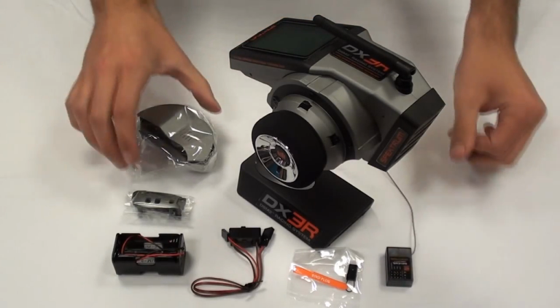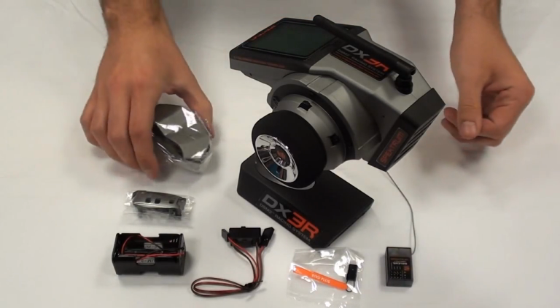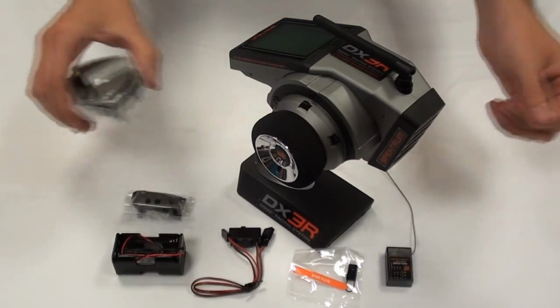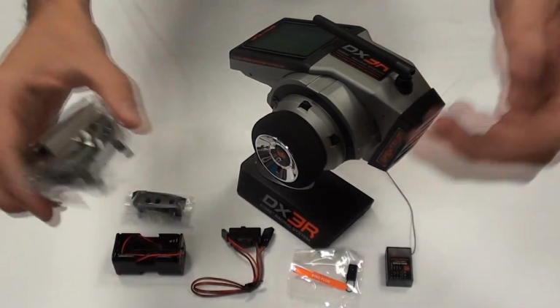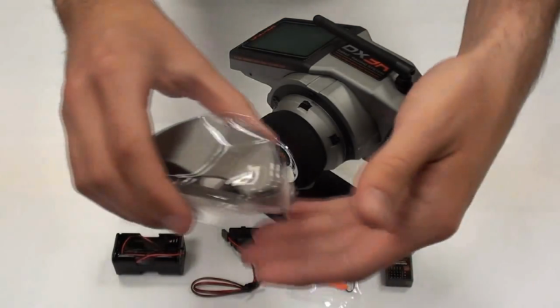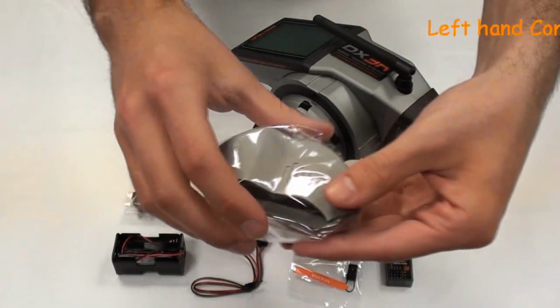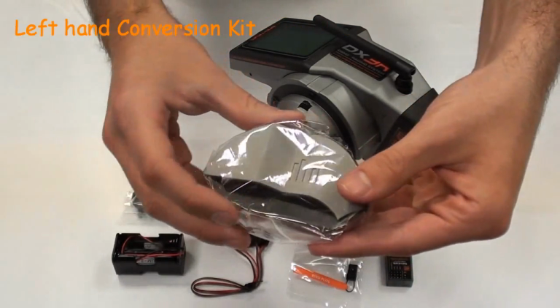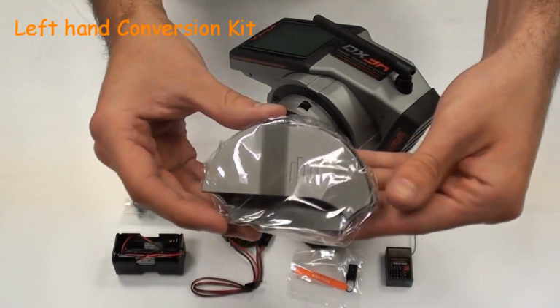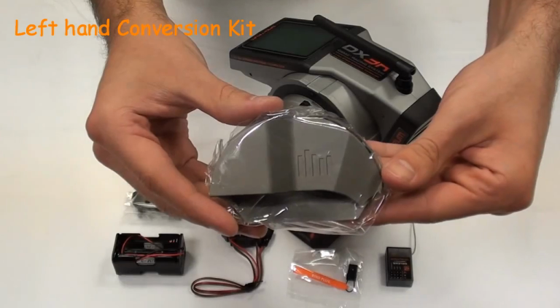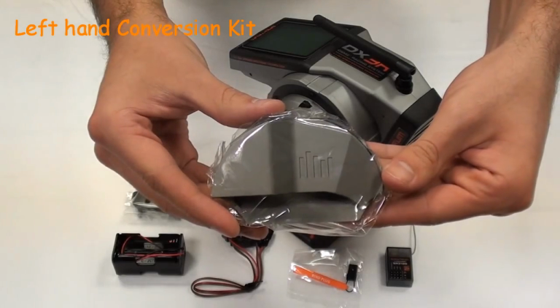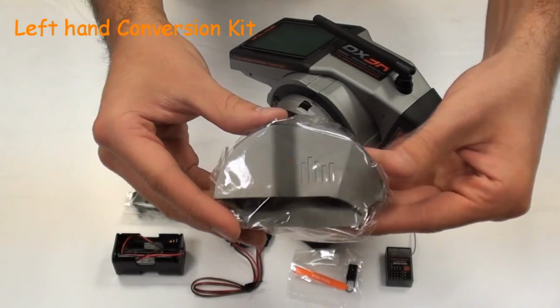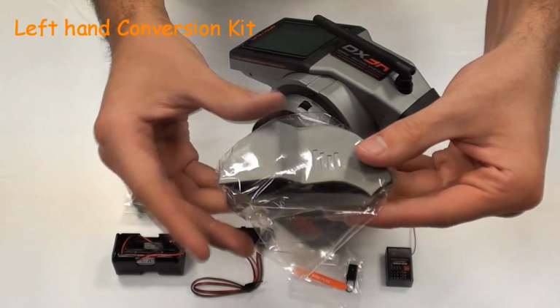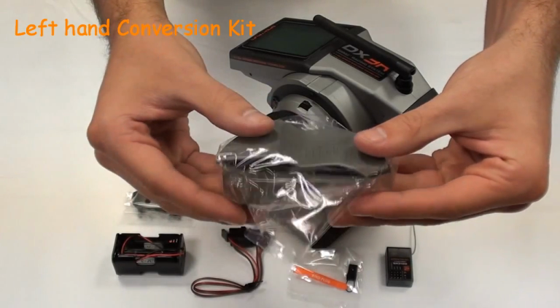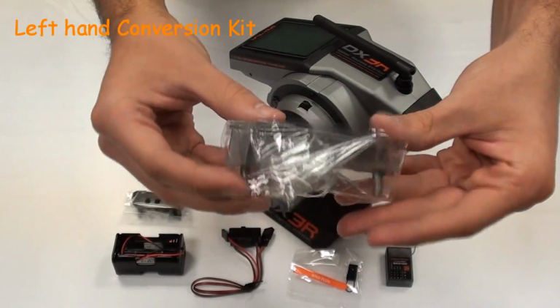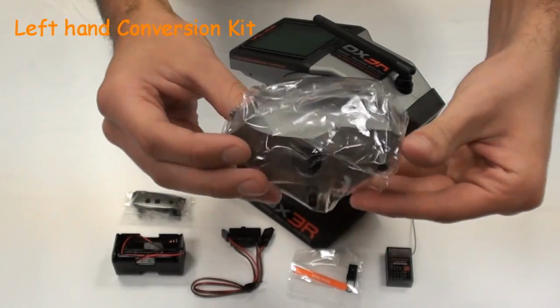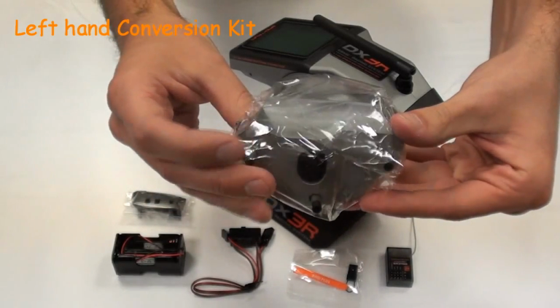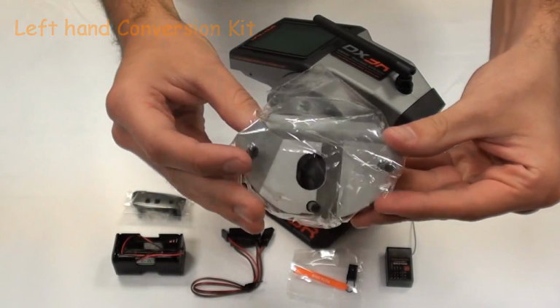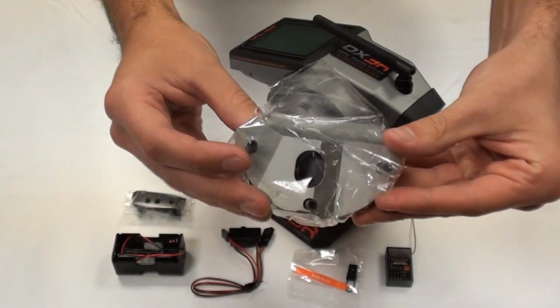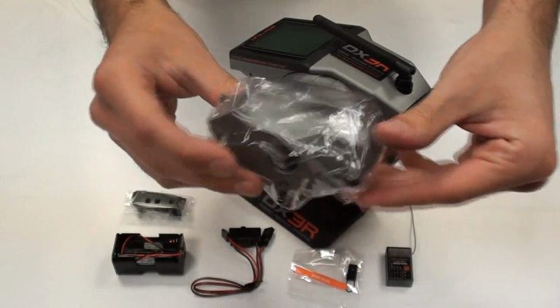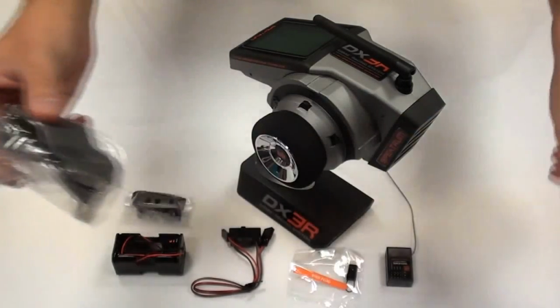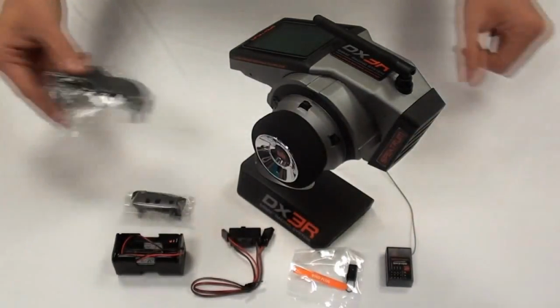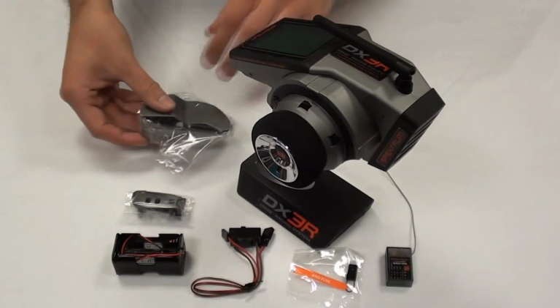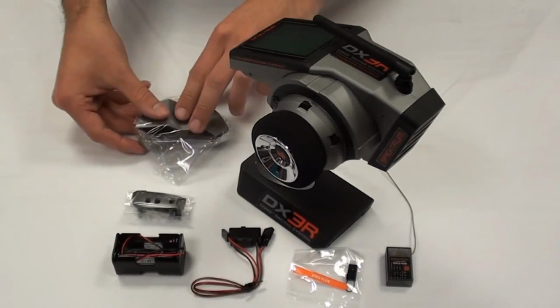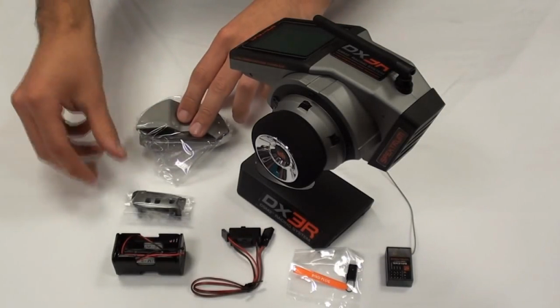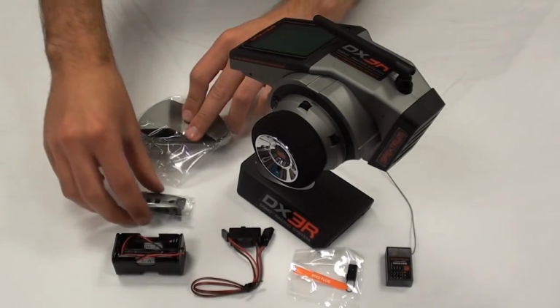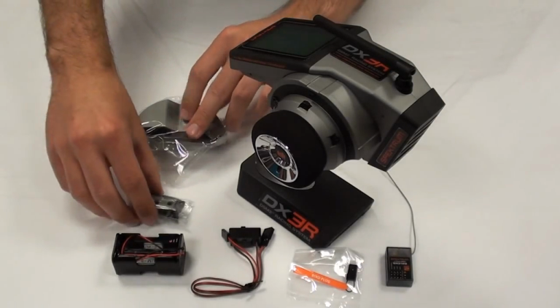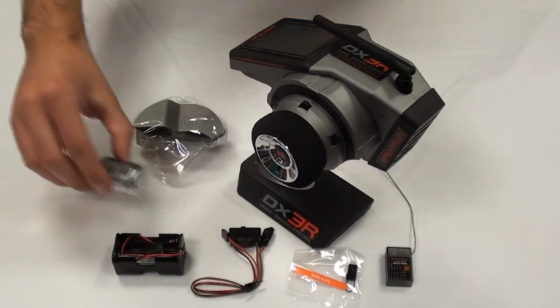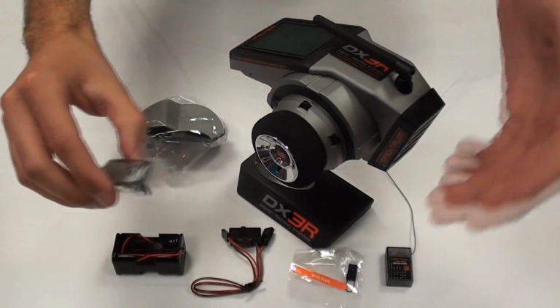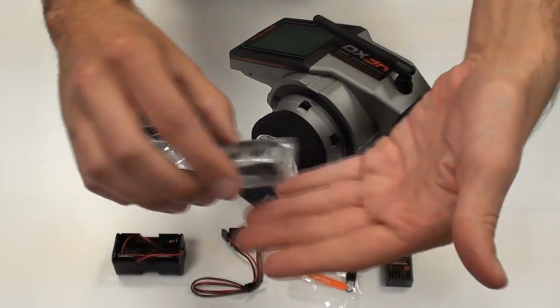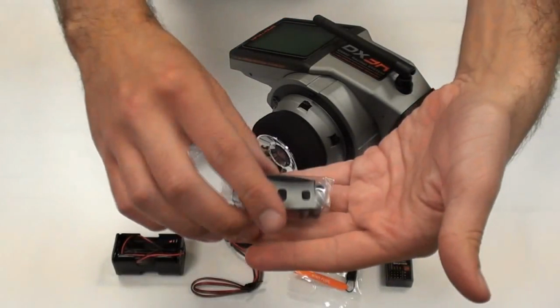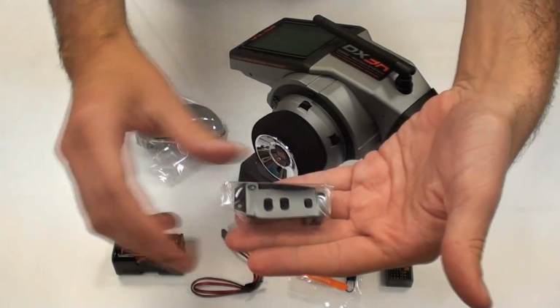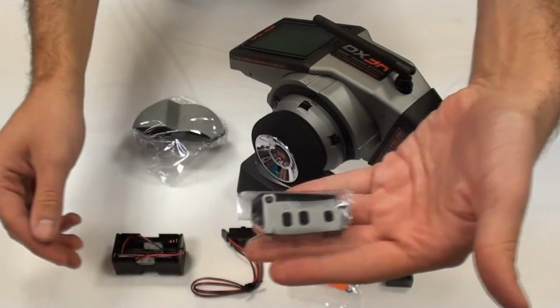These are the conversion parts to convert the DX3R into a left handed model. And these are the parts for the gun section on the handle.